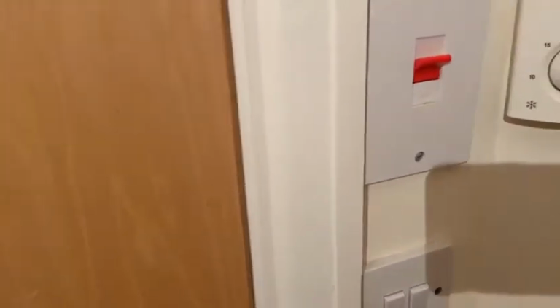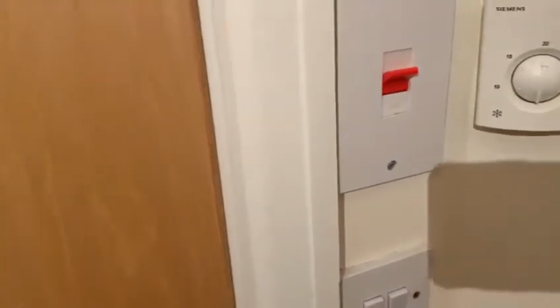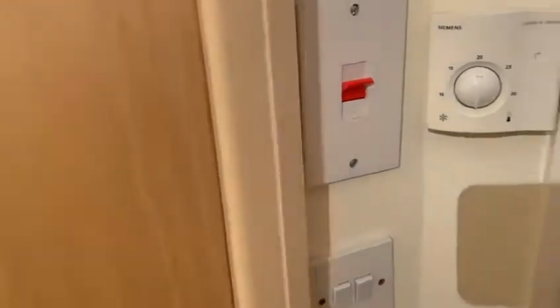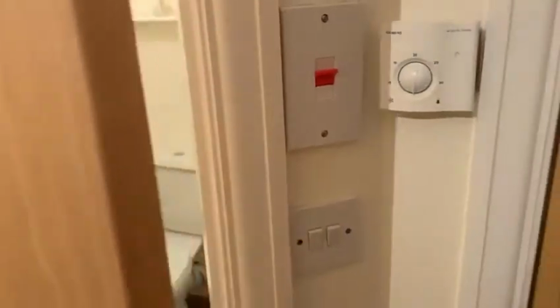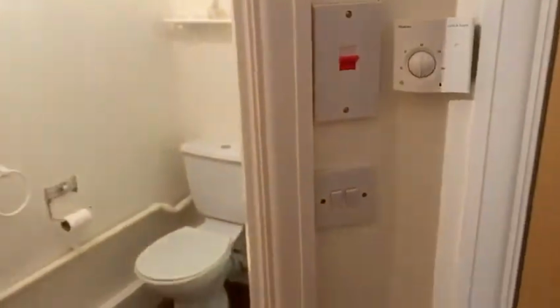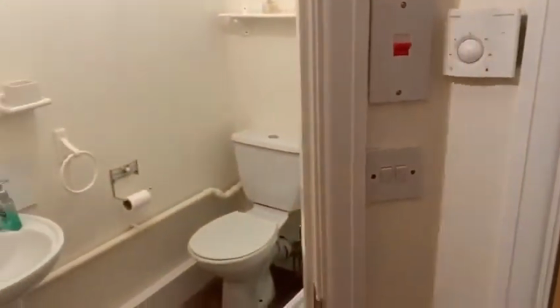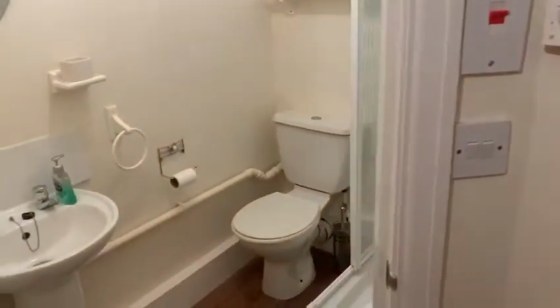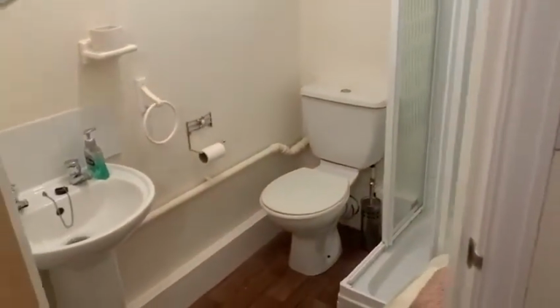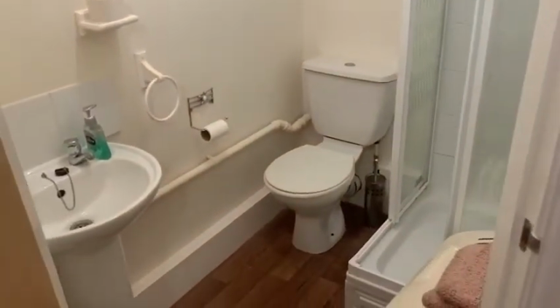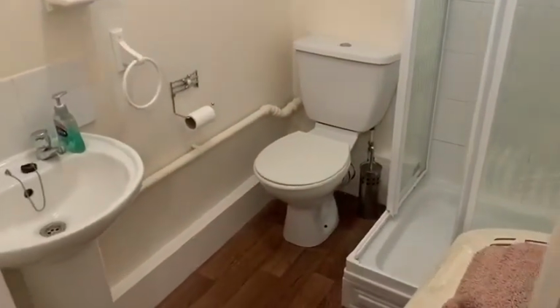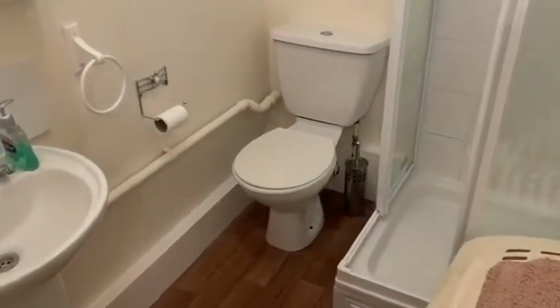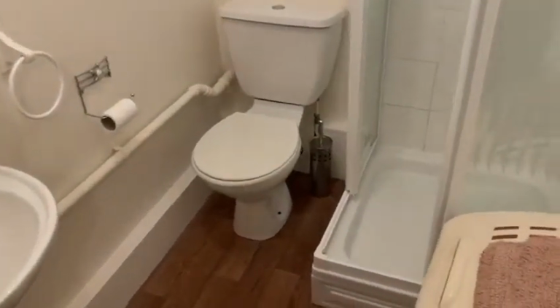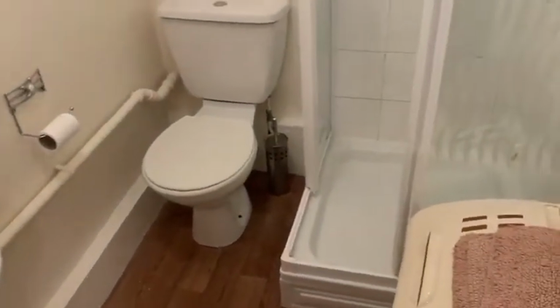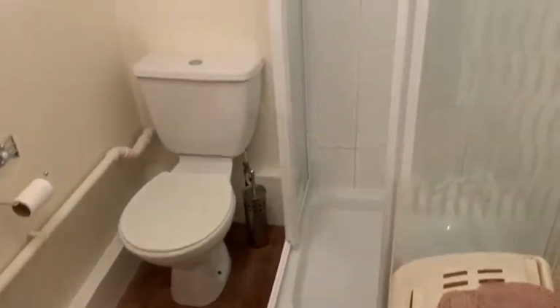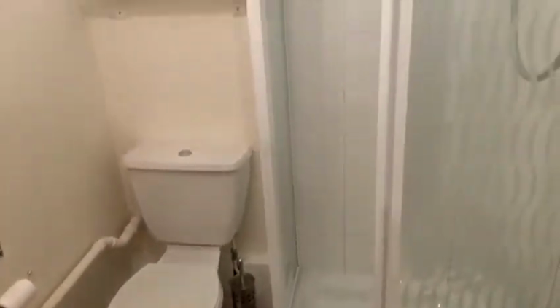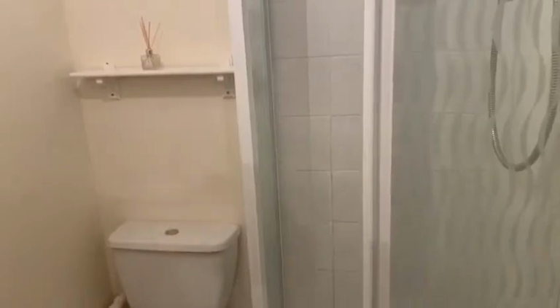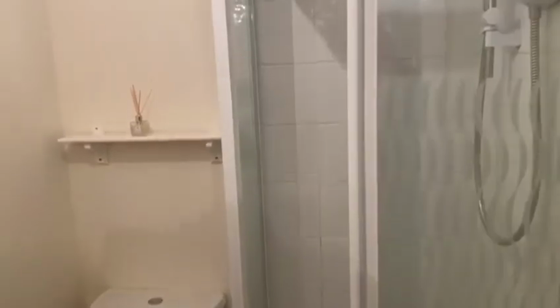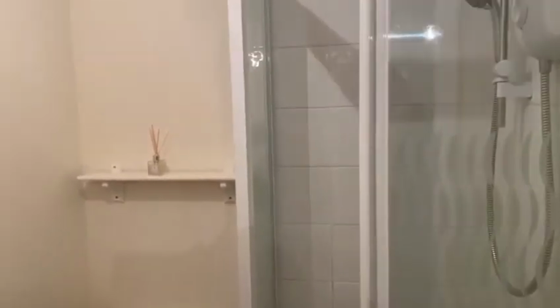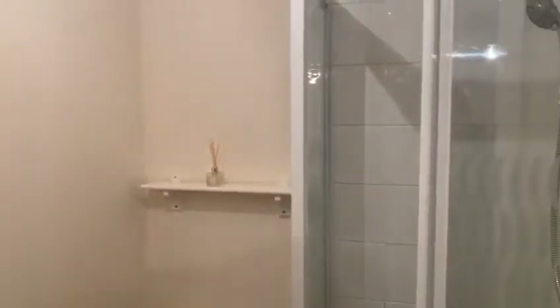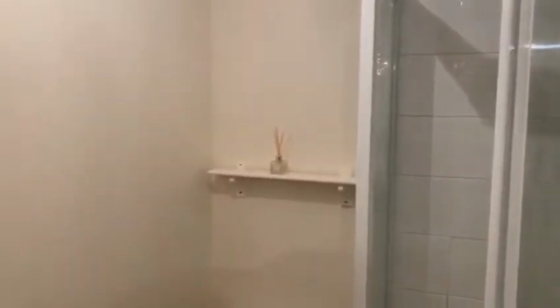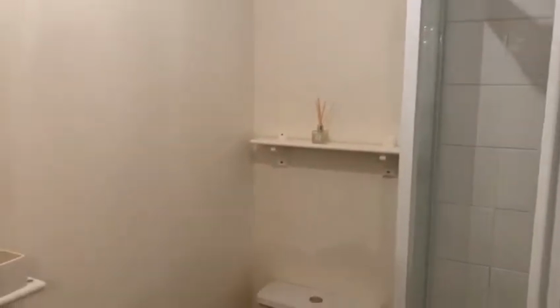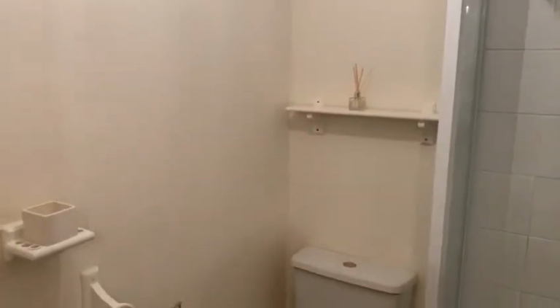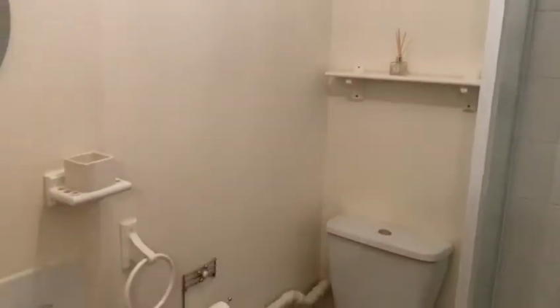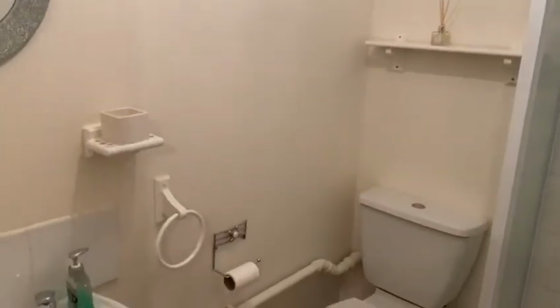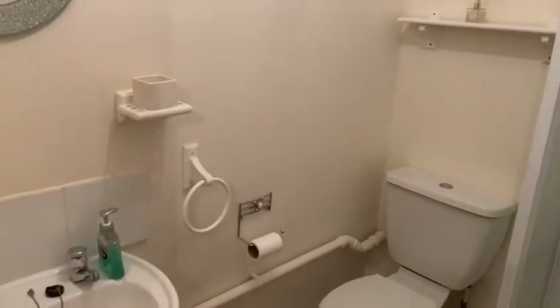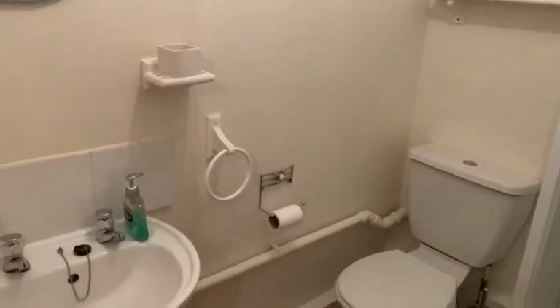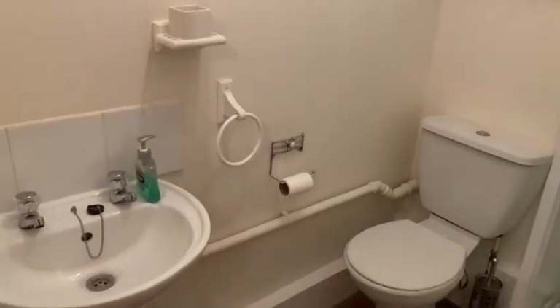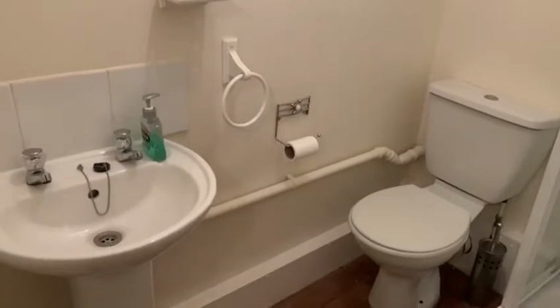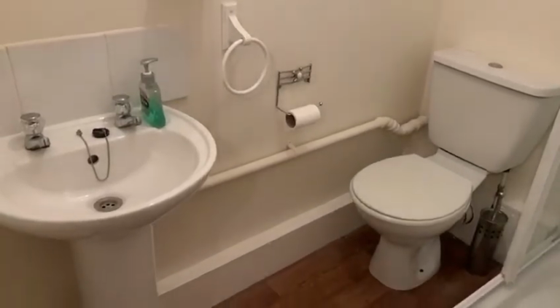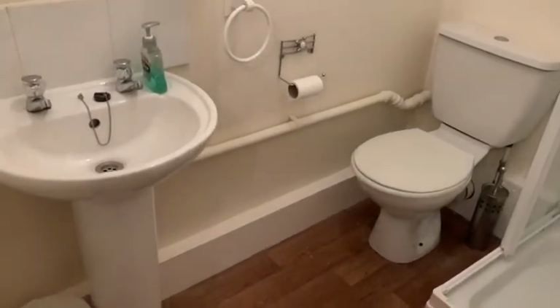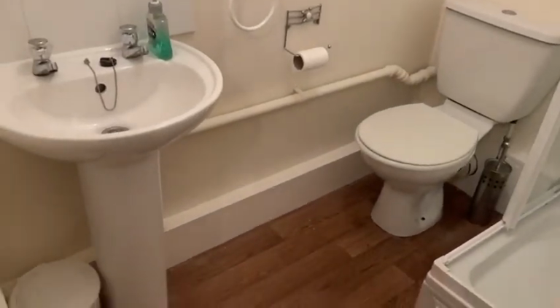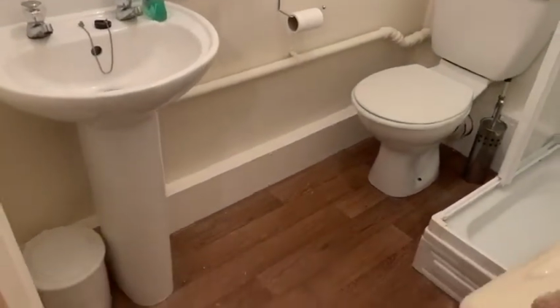Just off the porch we have the bathroom, or shower room, with a shower cubicle, toilet, and sink.